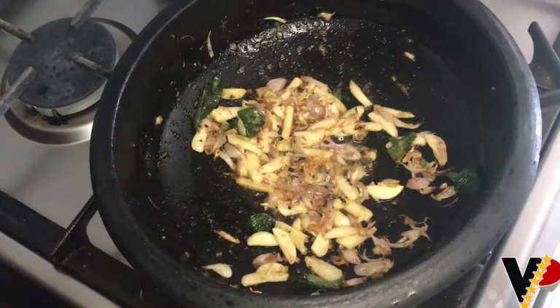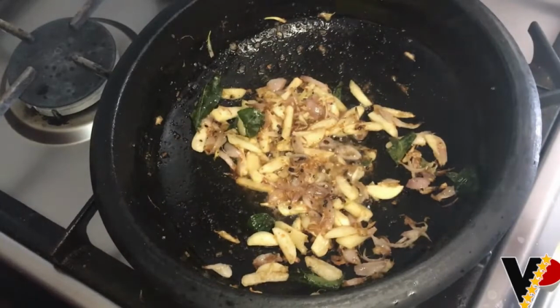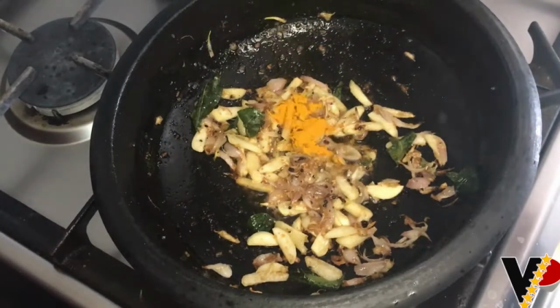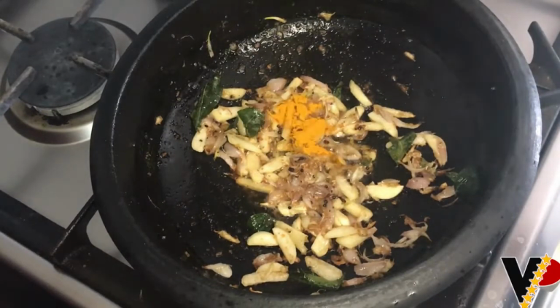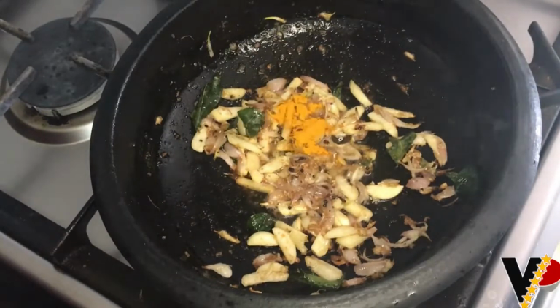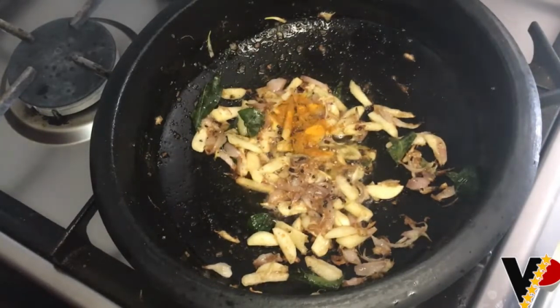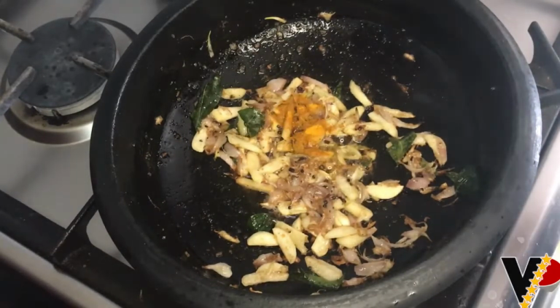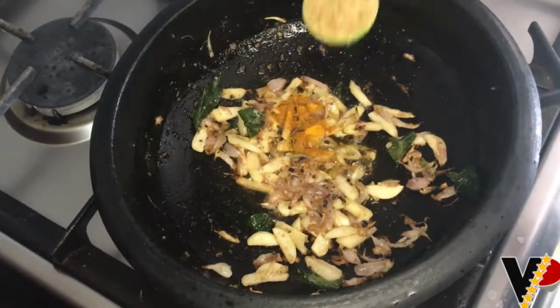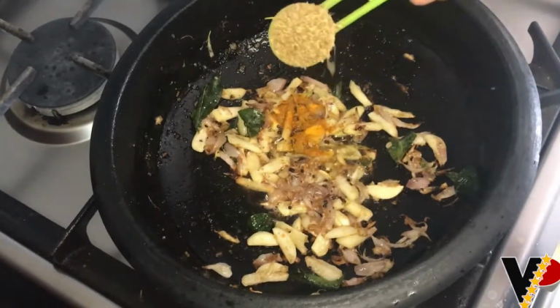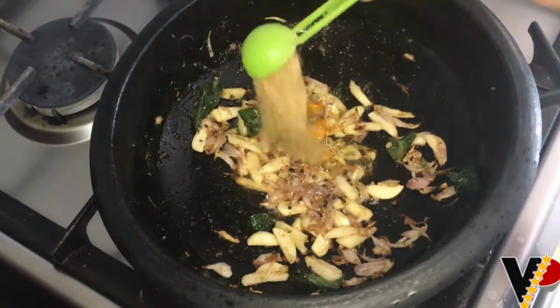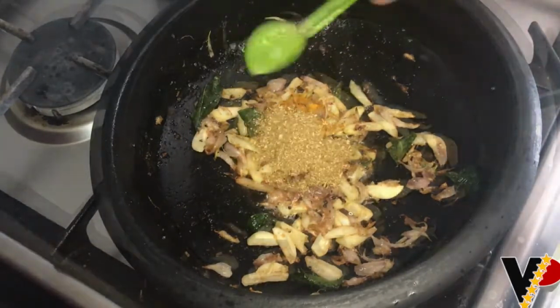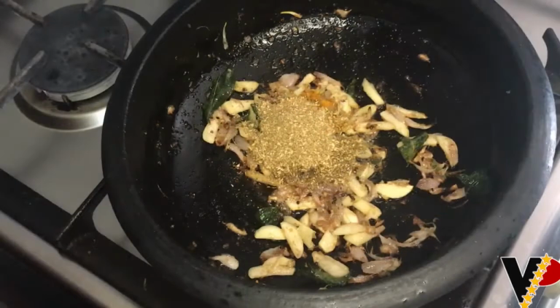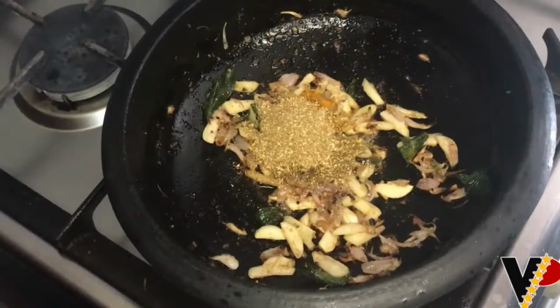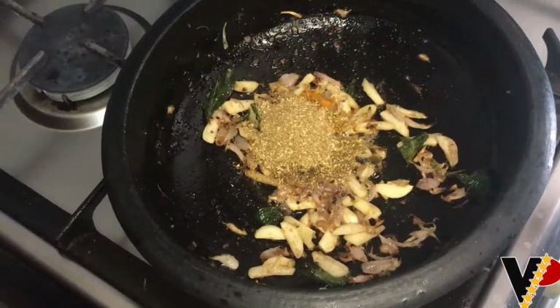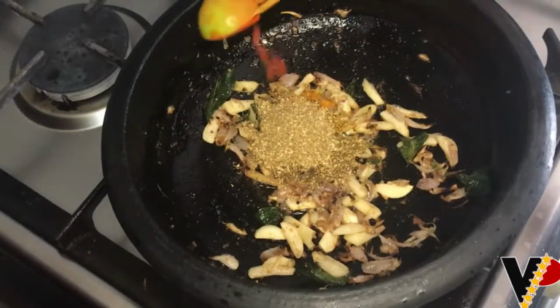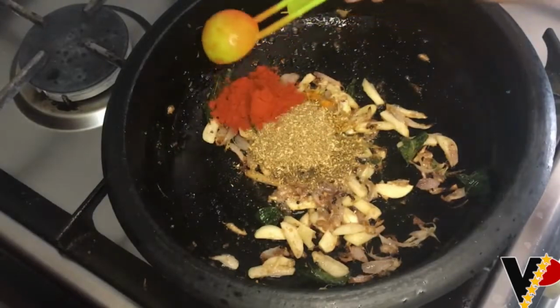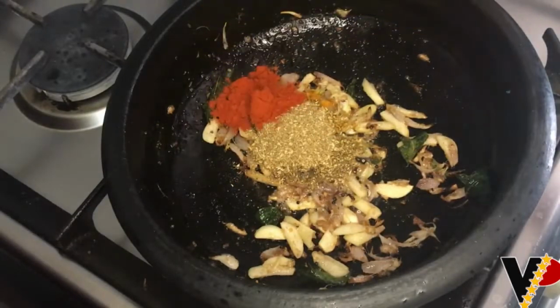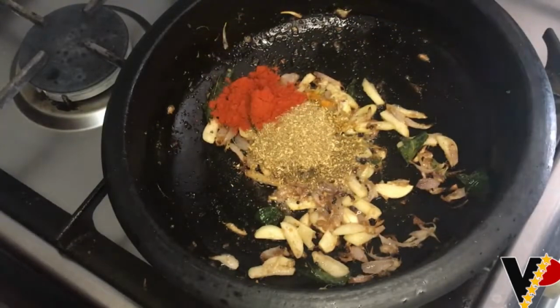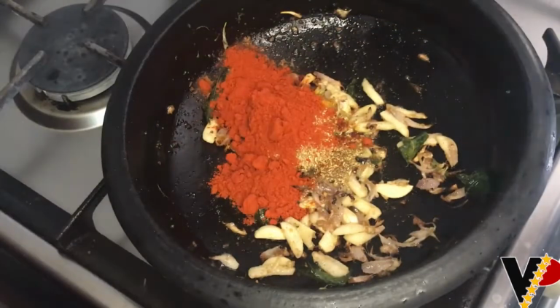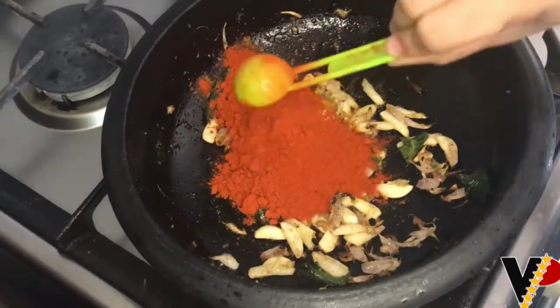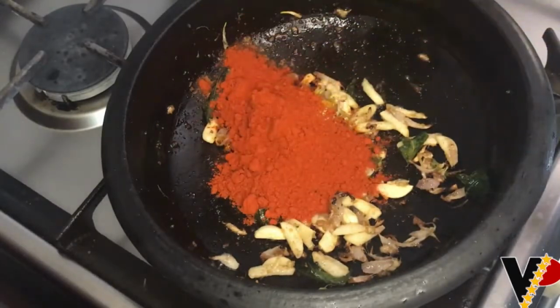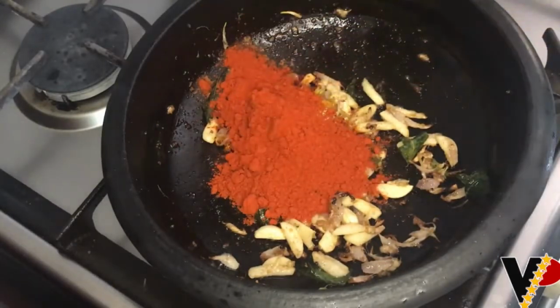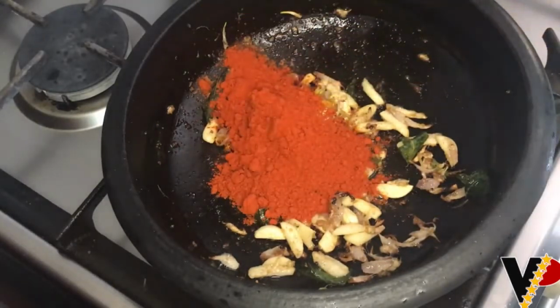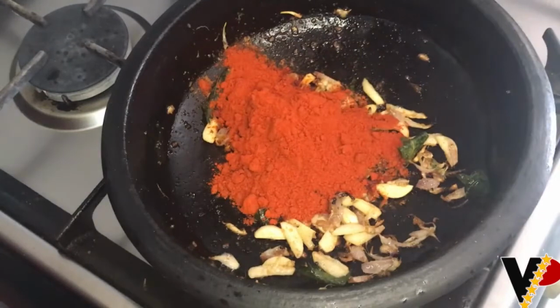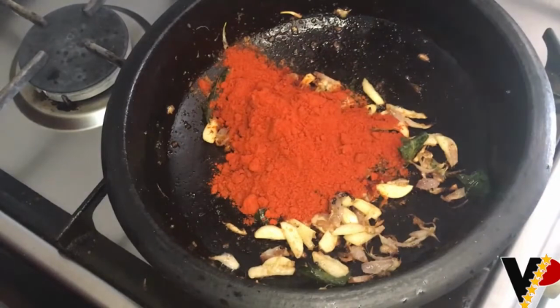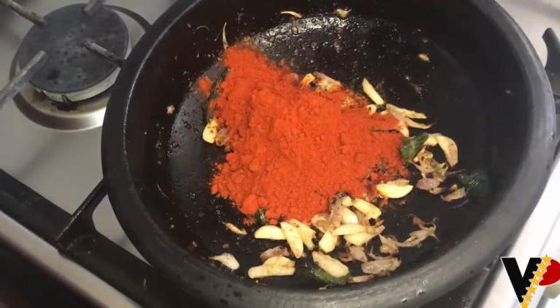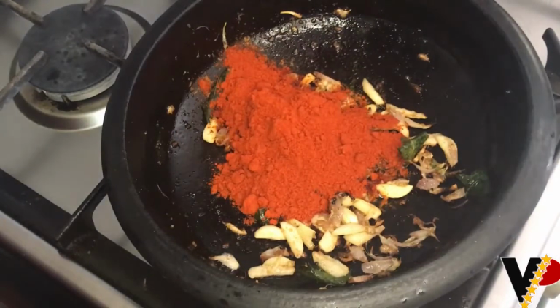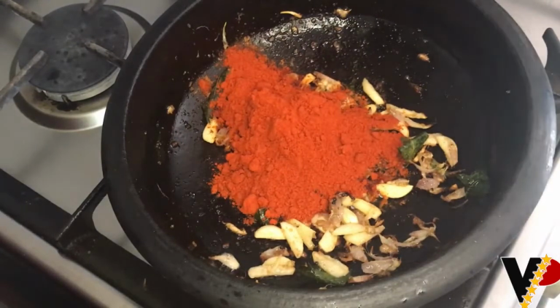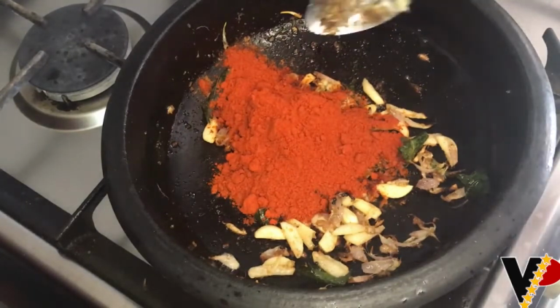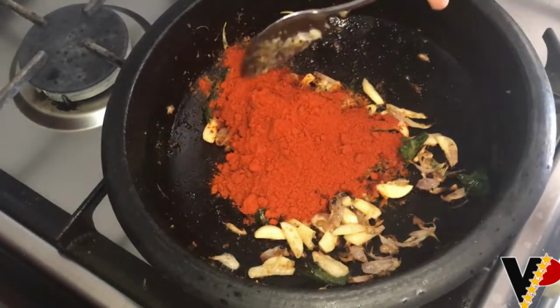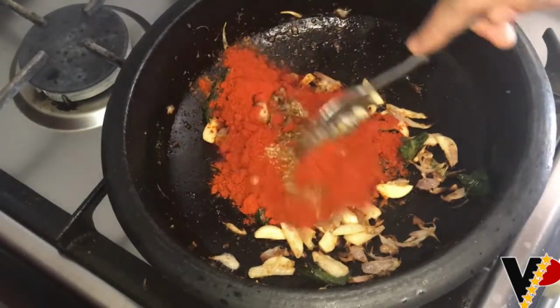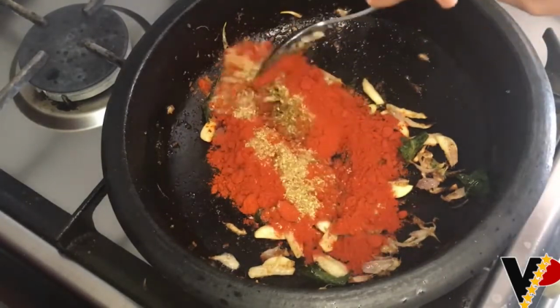Now let's add the turmeric powder and coriander powder. To make it a bit spicy, I have mixed Kashmiri chili powder with normal chili powder. Dry roast it for a minute.